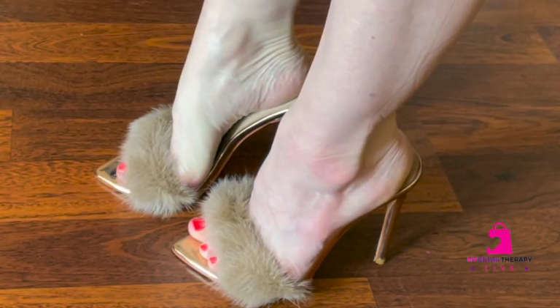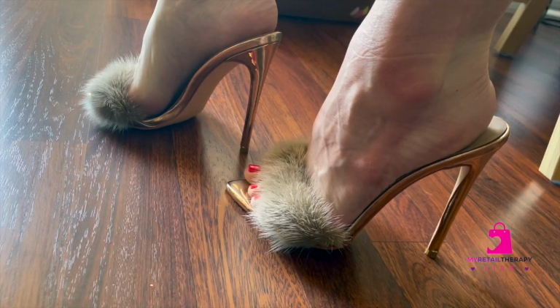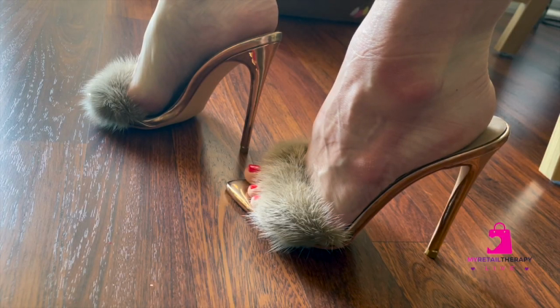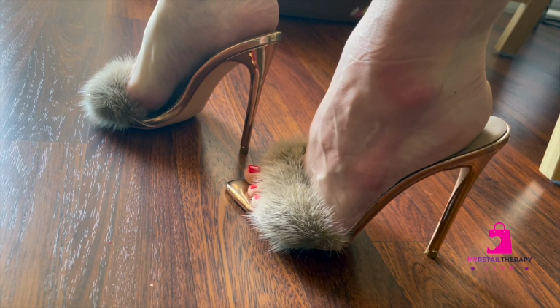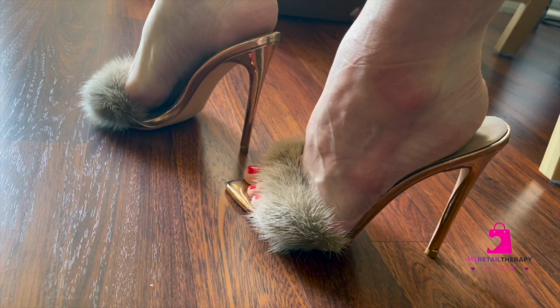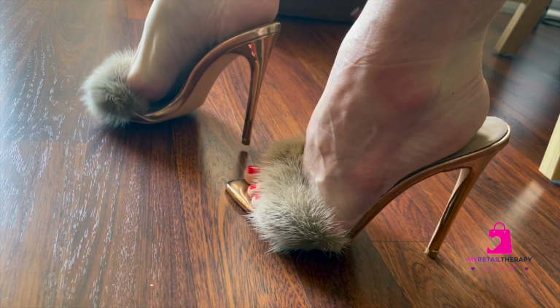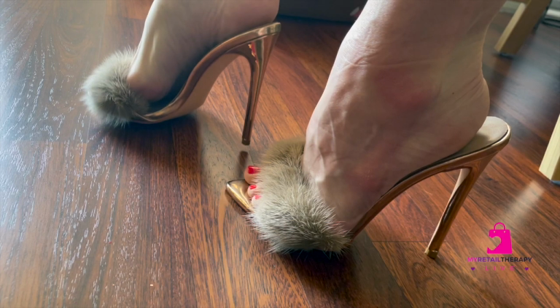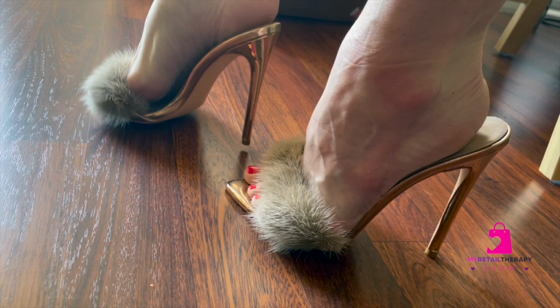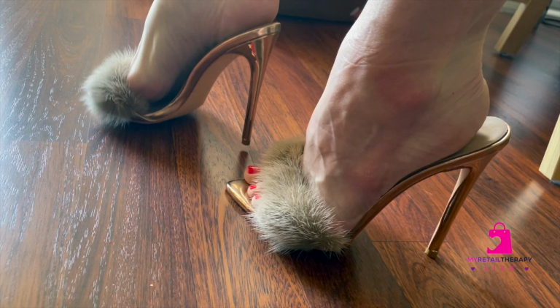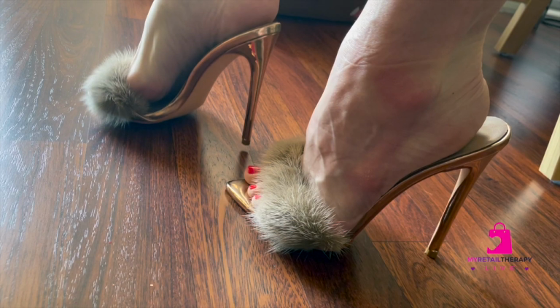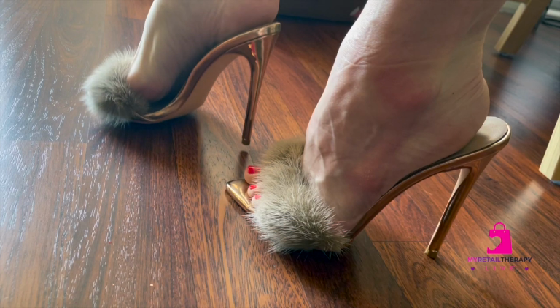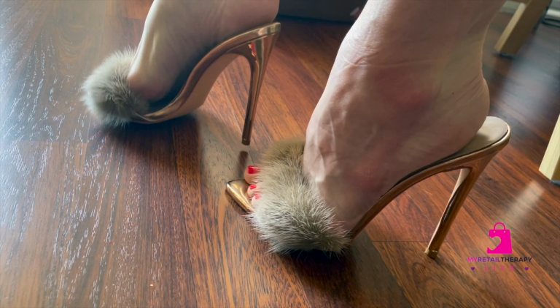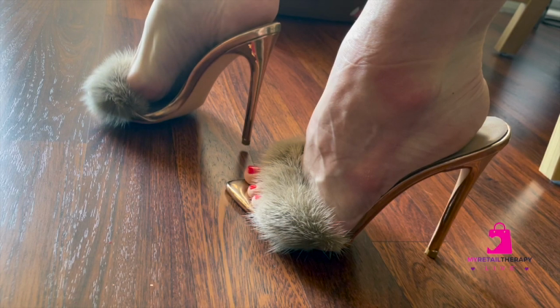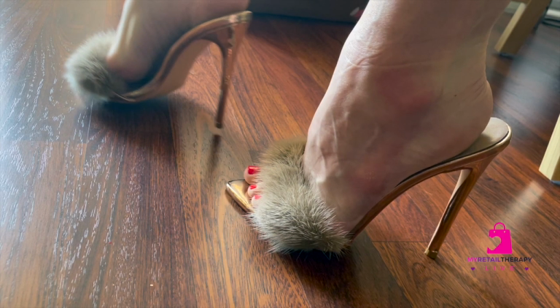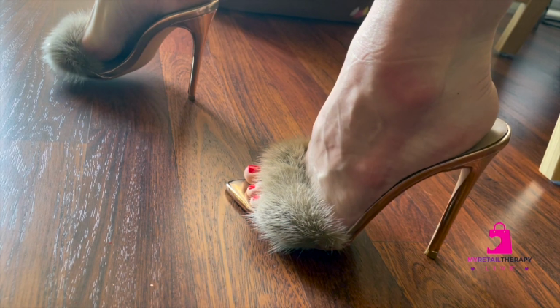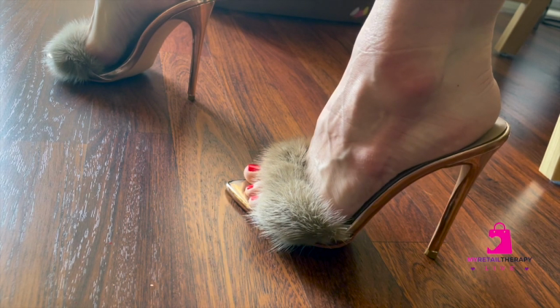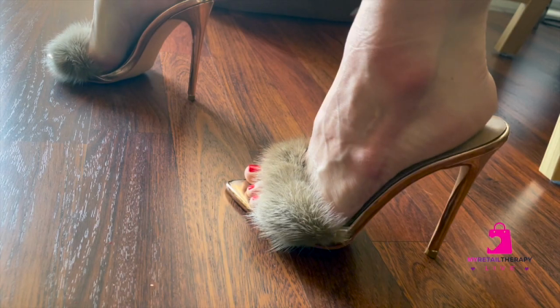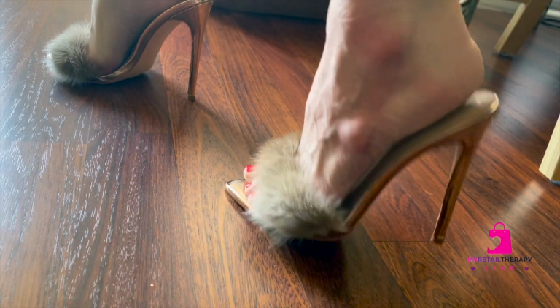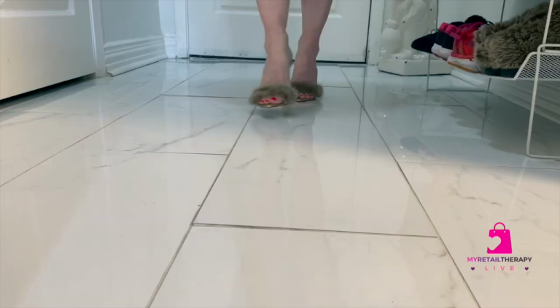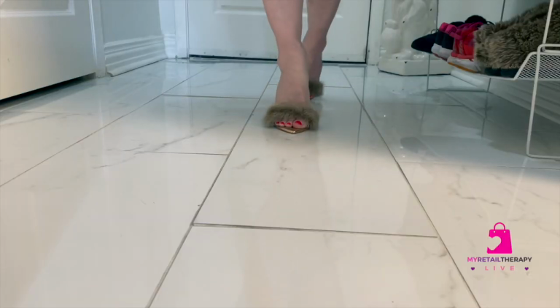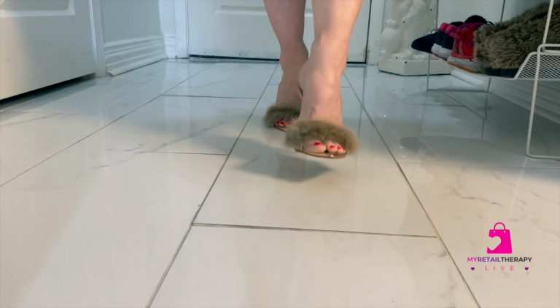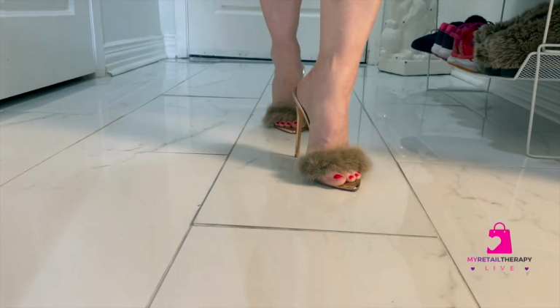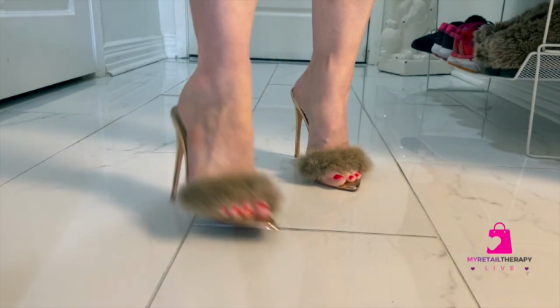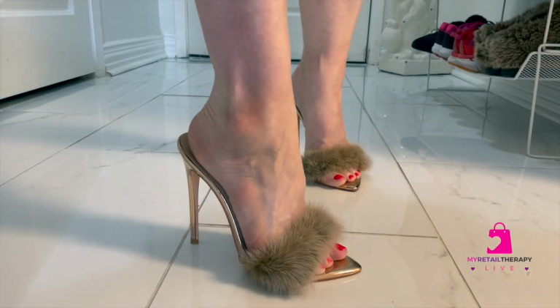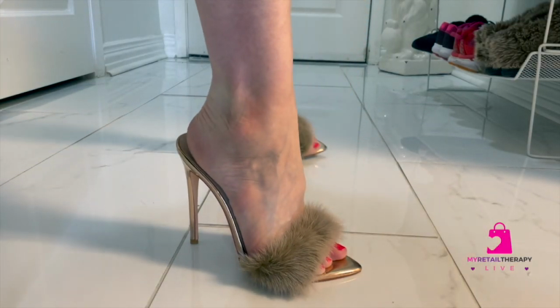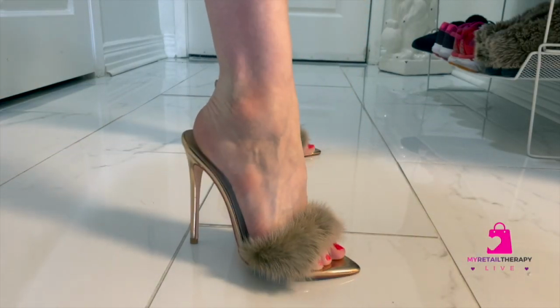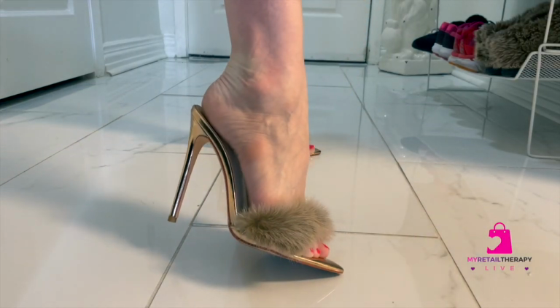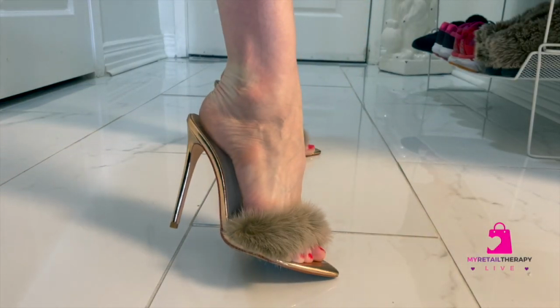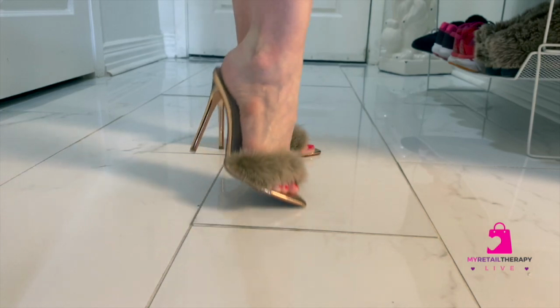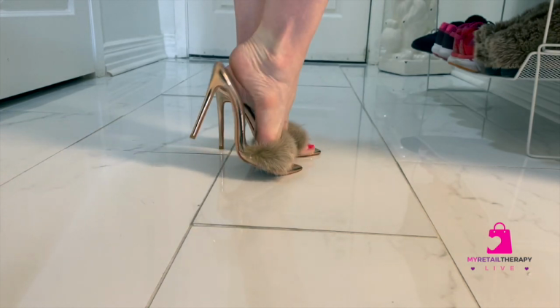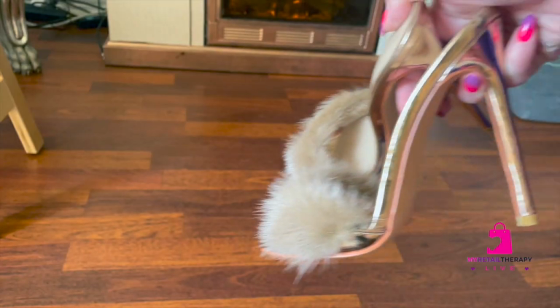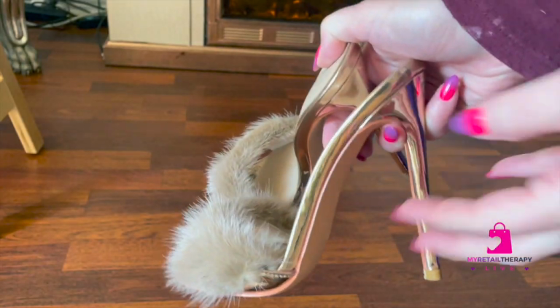I wear a seven and a half to an eight, and these were a size eight — they fit pretty true to size for me. They are a better fit if you have really high arches, because the pitch of the shoe is so high.